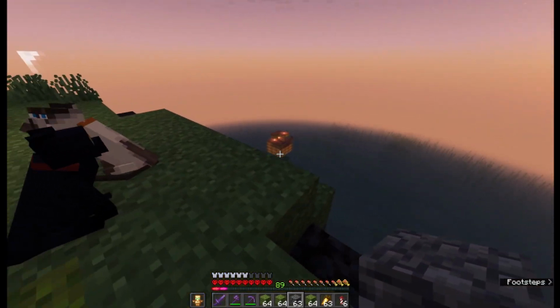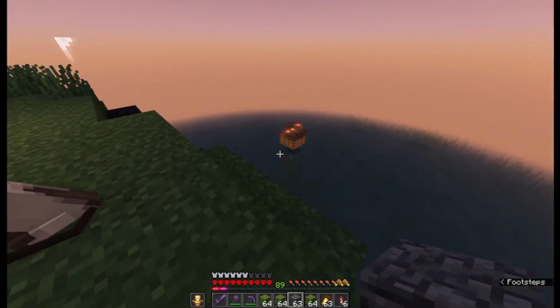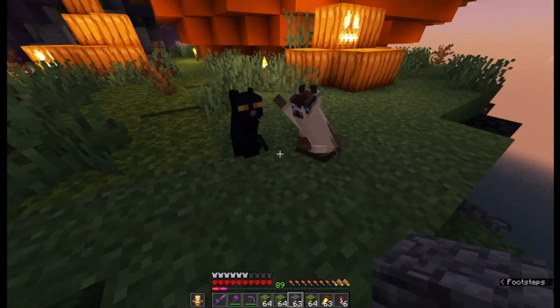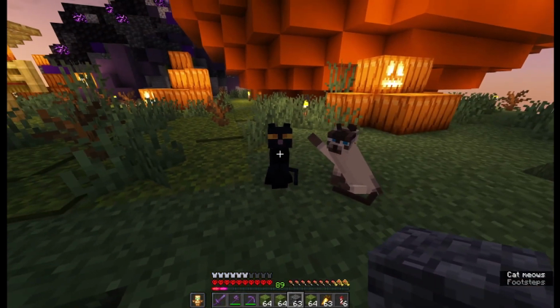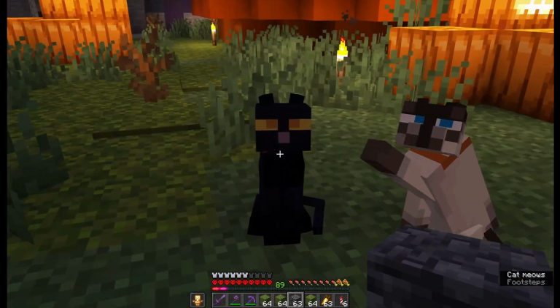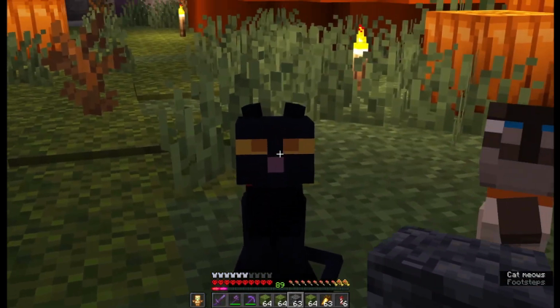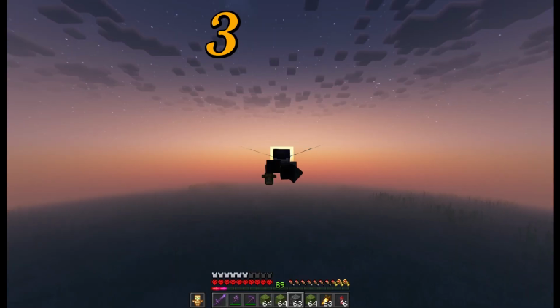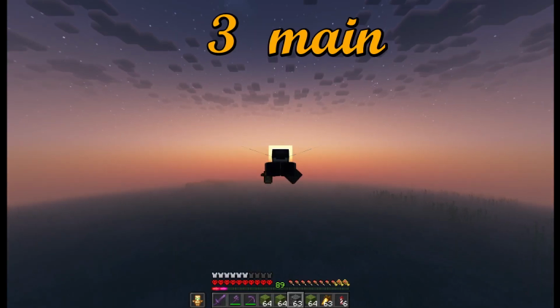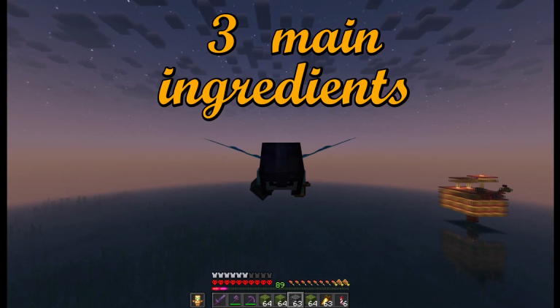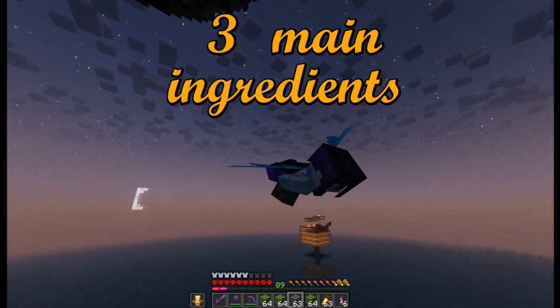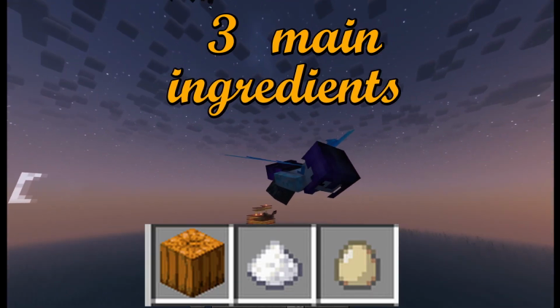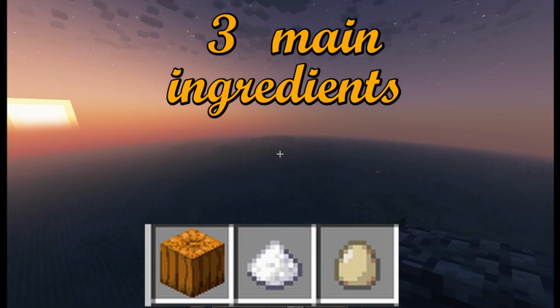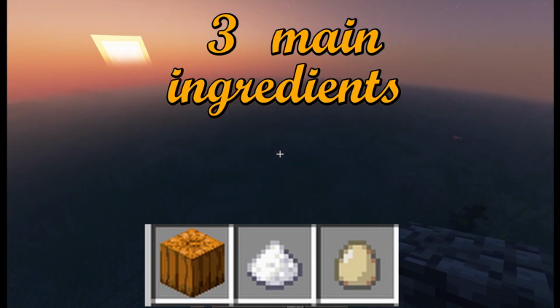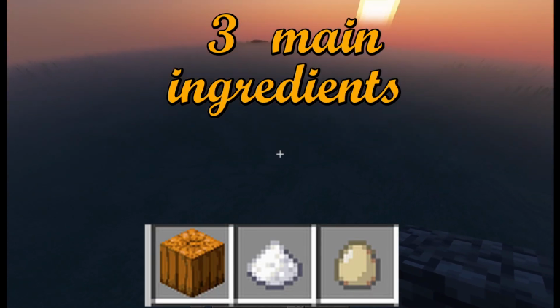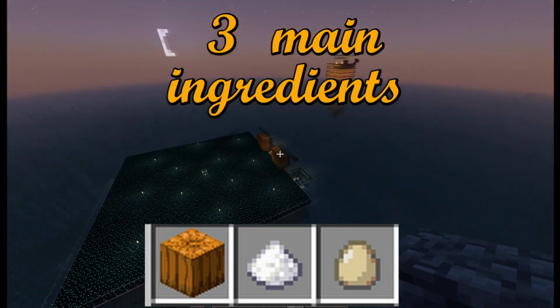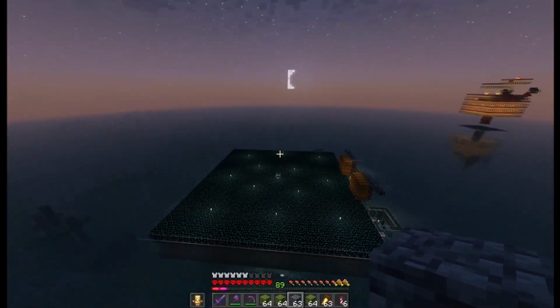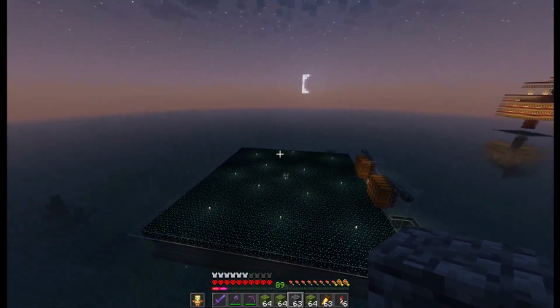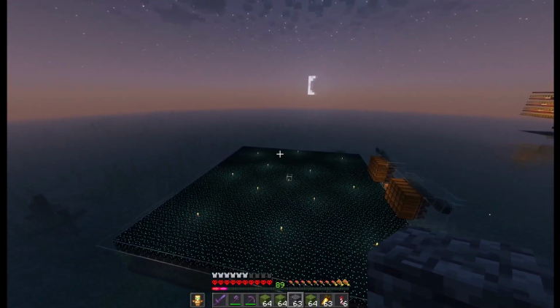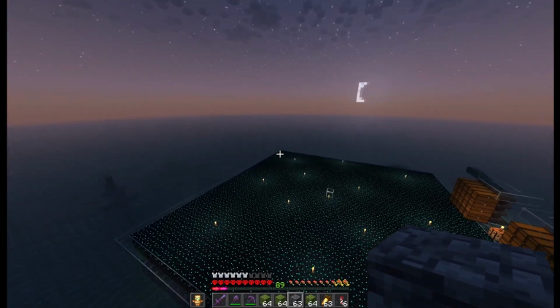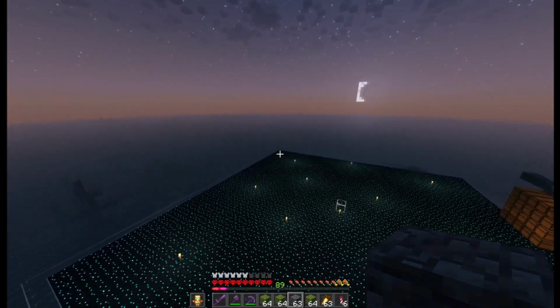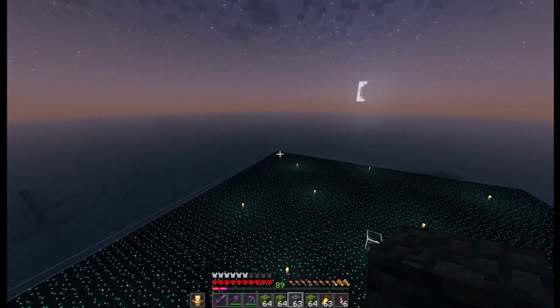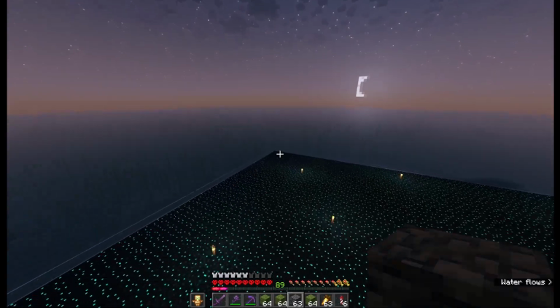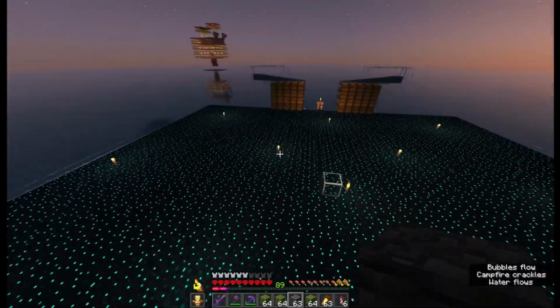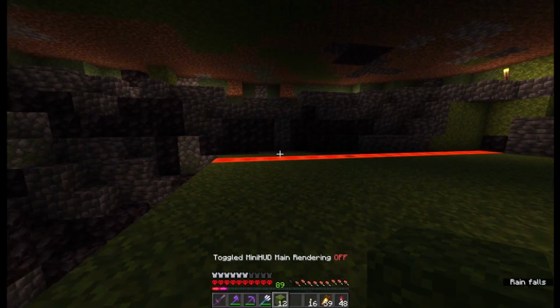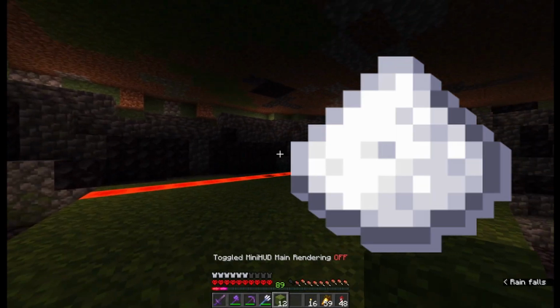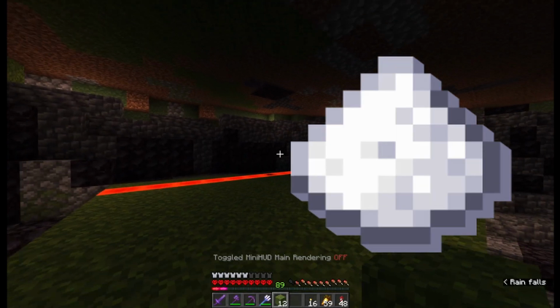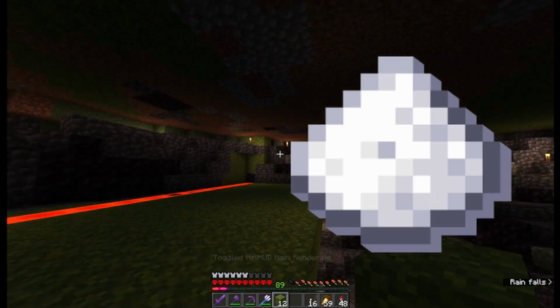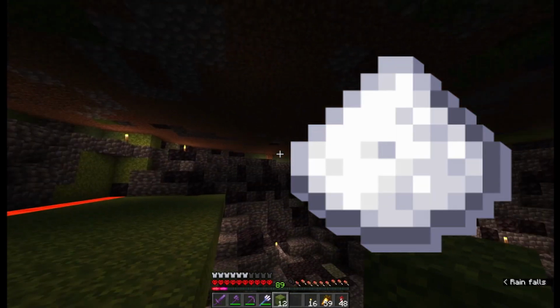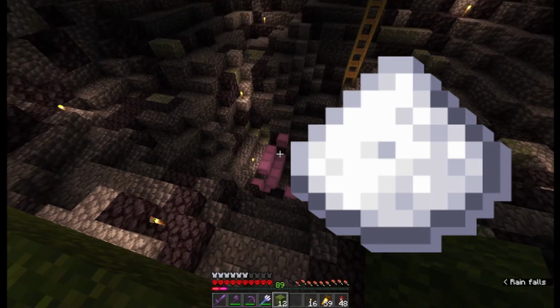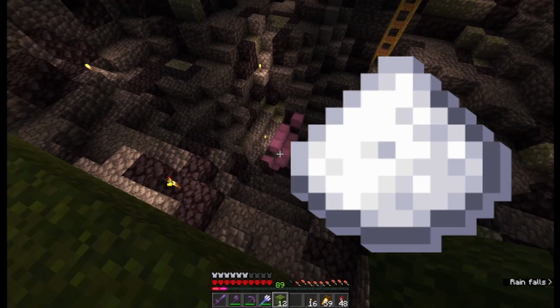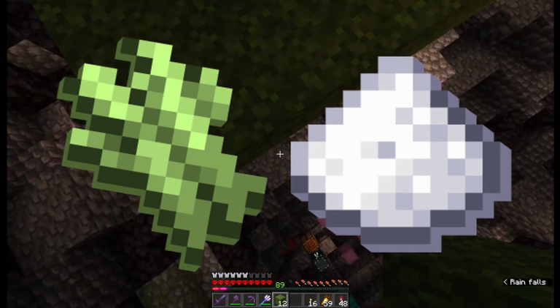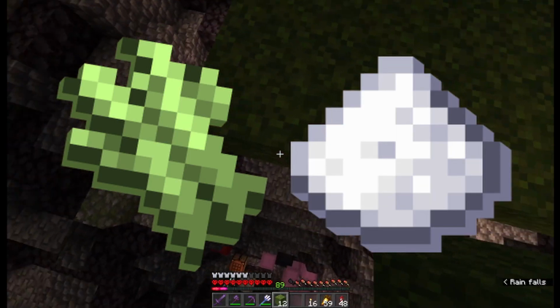So in order to produce pumpkin pies I need three main ingredients: sugar, eggs and pumpkins. So technically I need to build three farms. And the first one is sugar farm — or to be more precise, sugar cane farm.